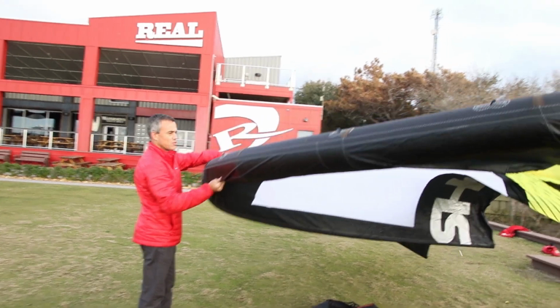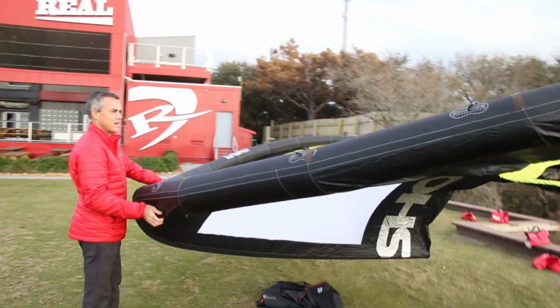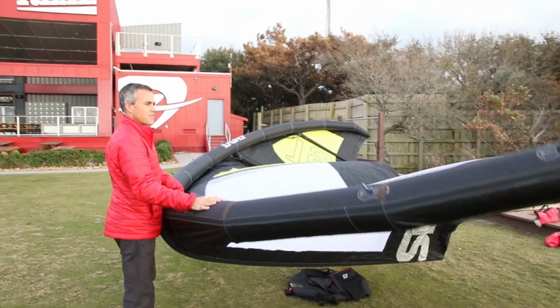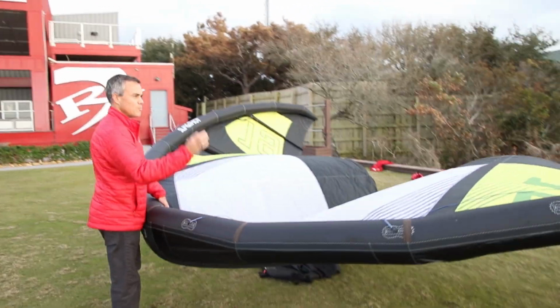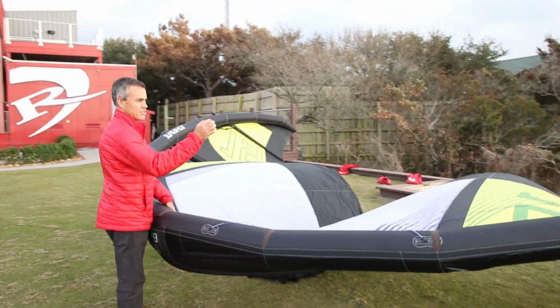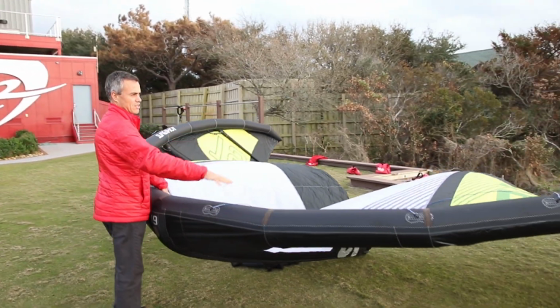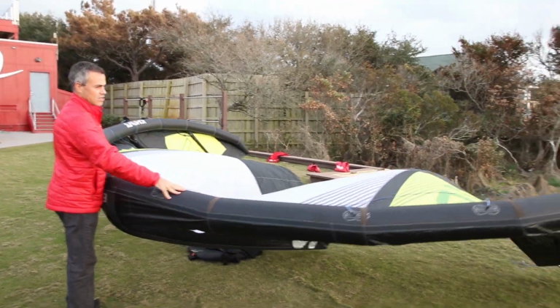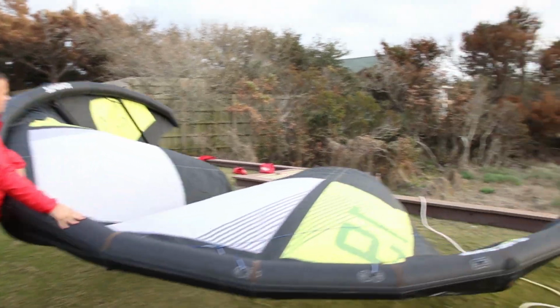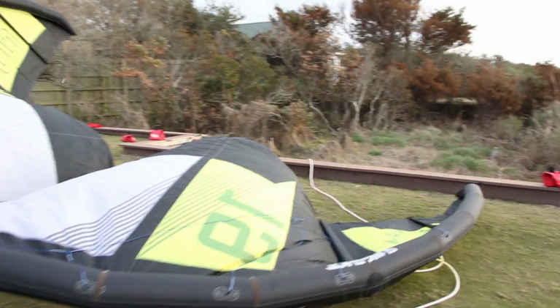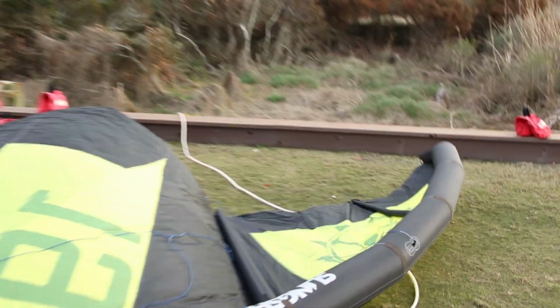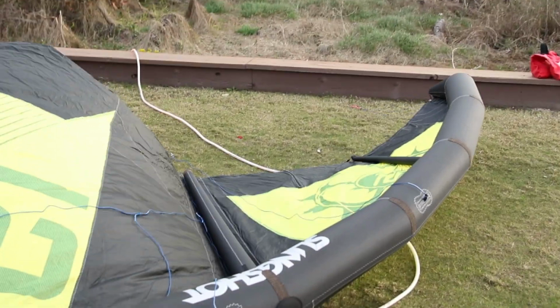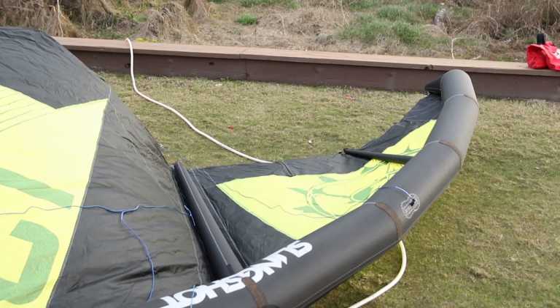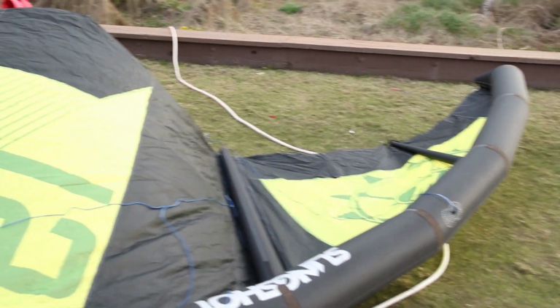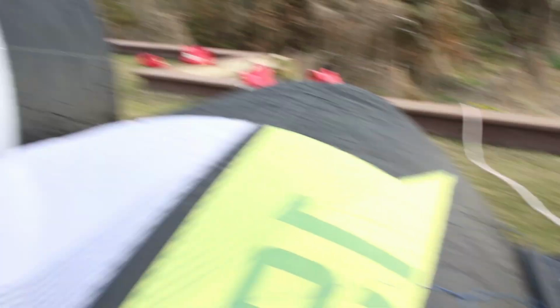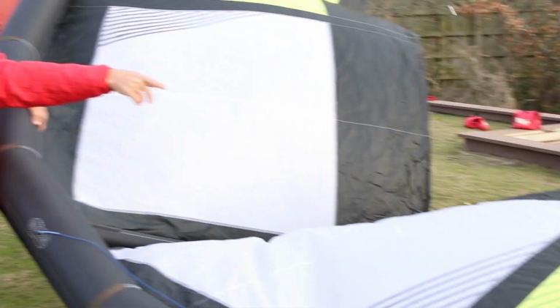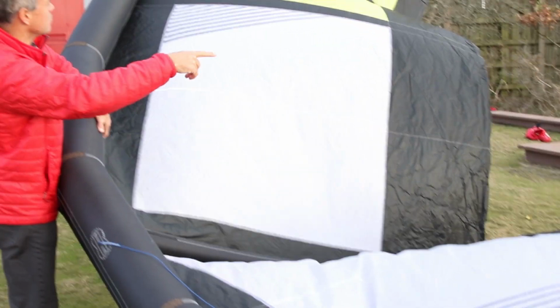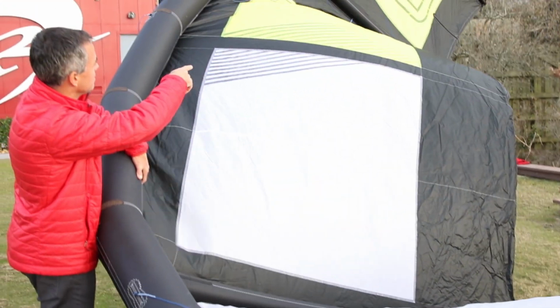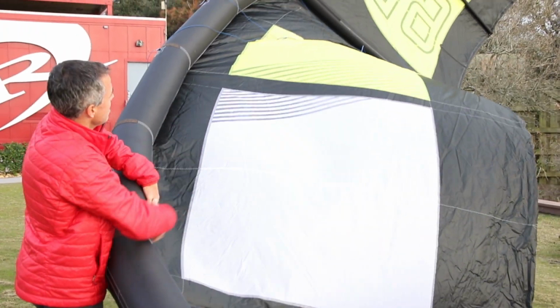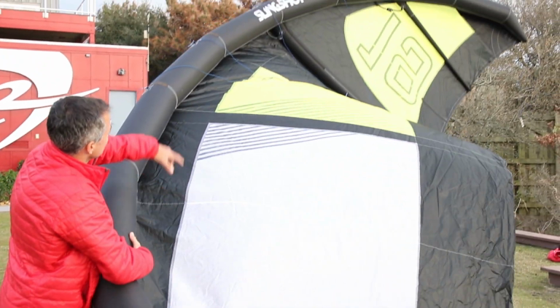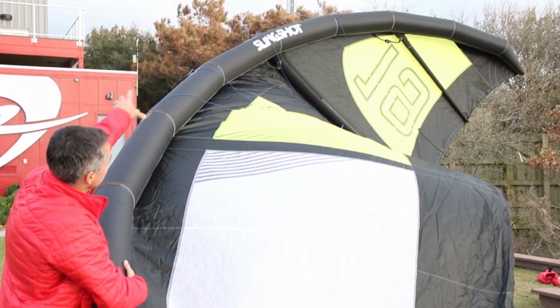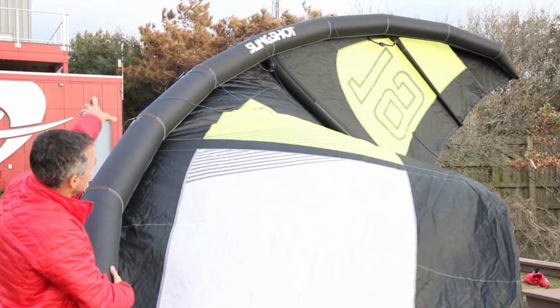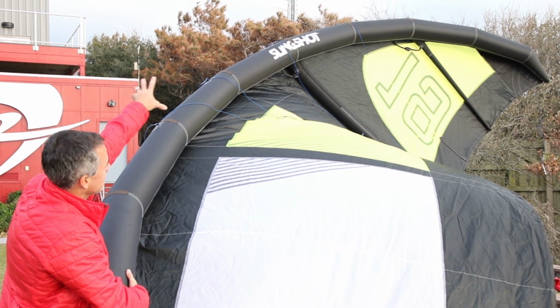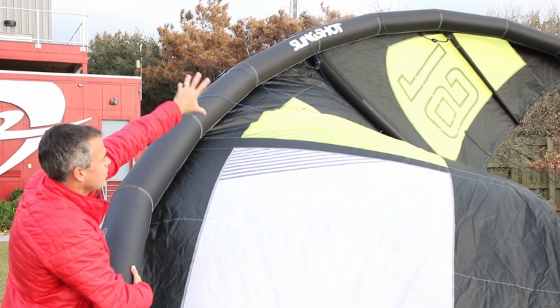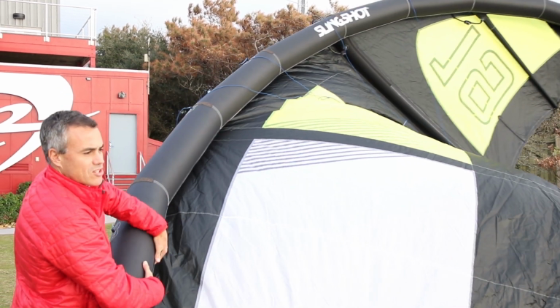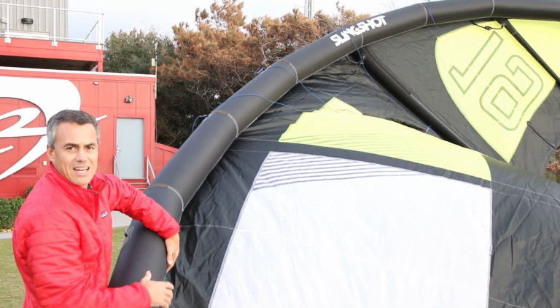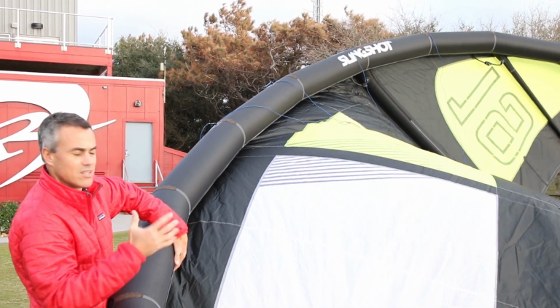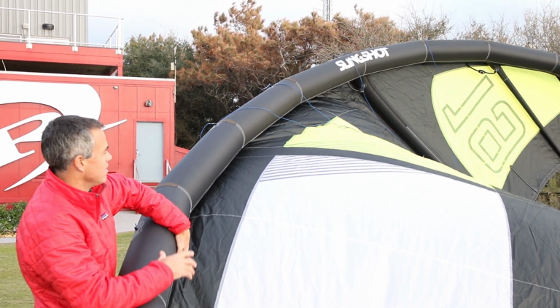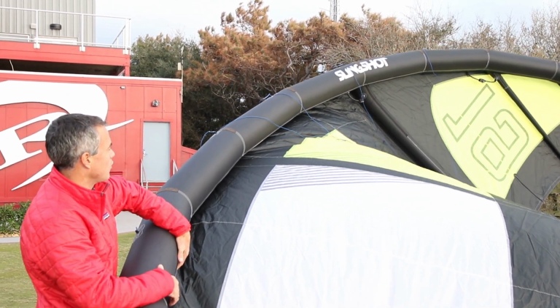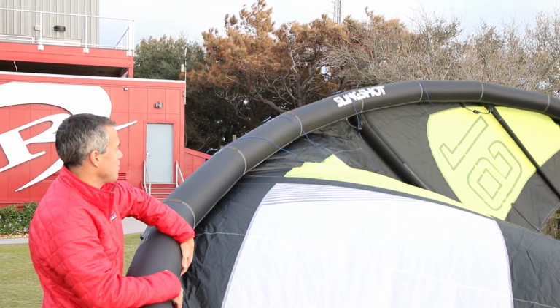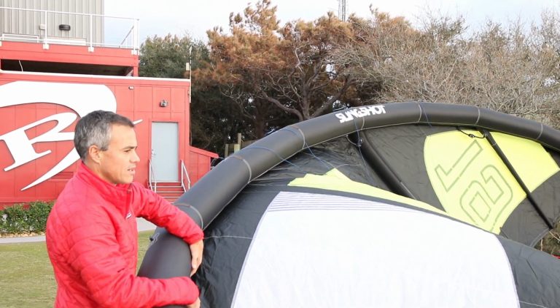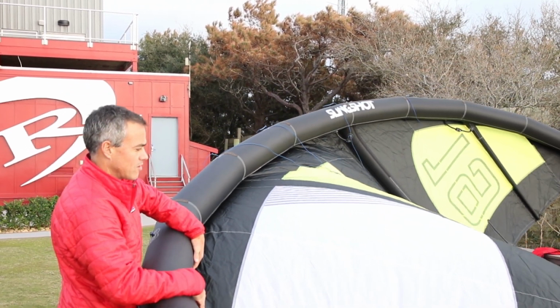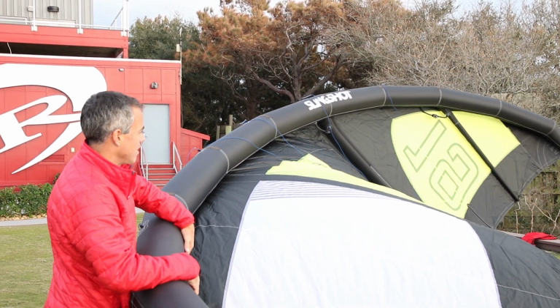Five strut design with super skinny struts. You can see the strut down on the wingtip — the wingtip struts are just really tiny. Look at the size of the leading edge; it carries the leading edge all the way down, so you're not going to get any deformed shape when you get a bigger rider on it.